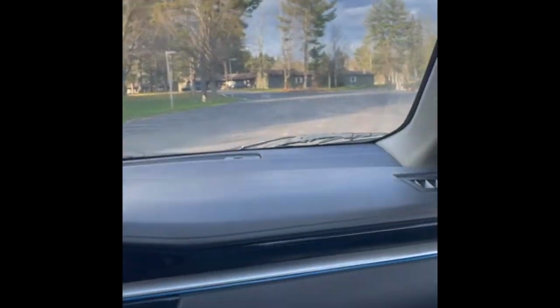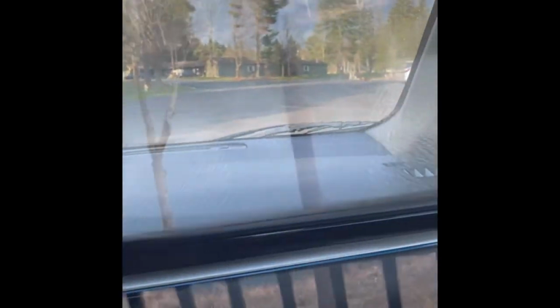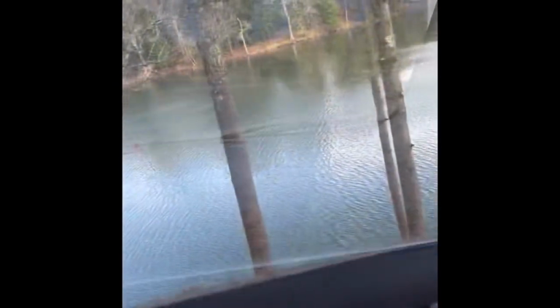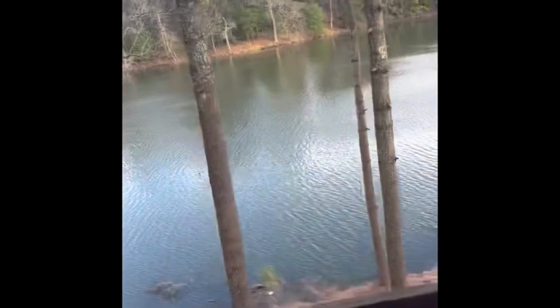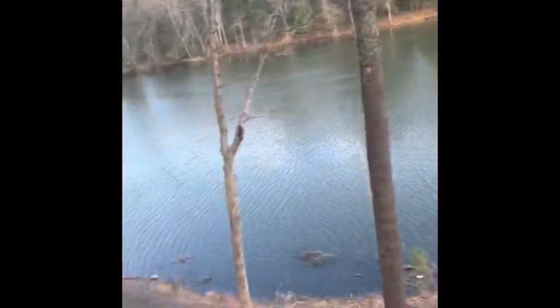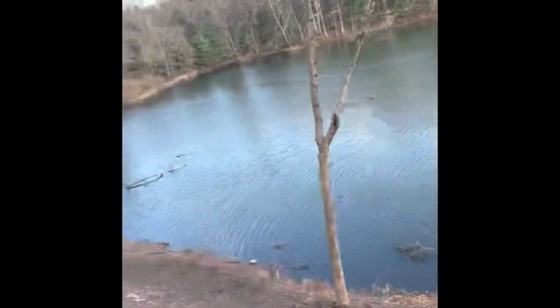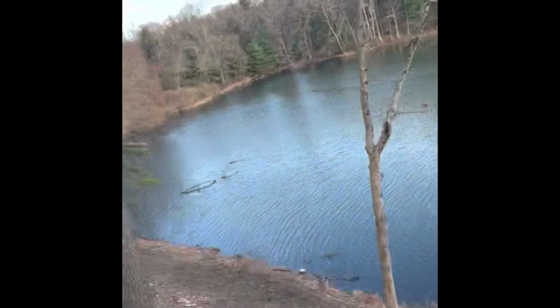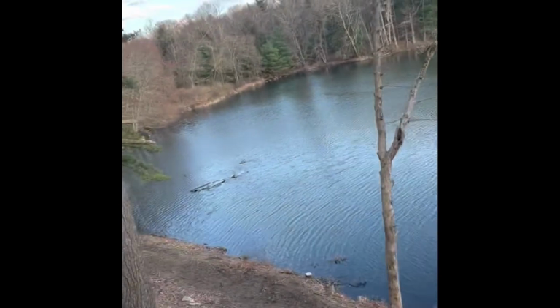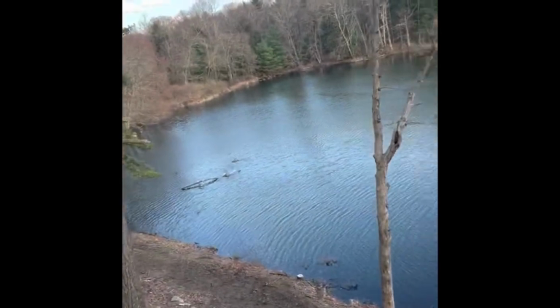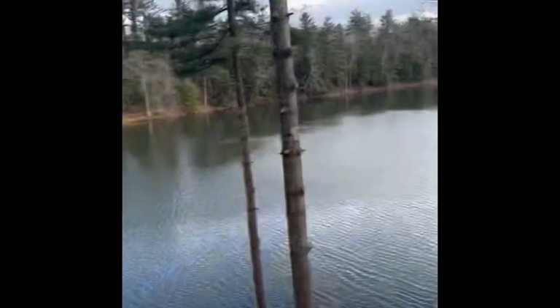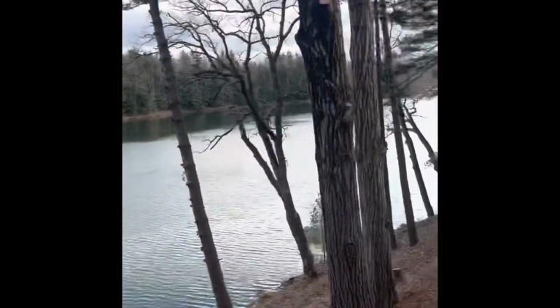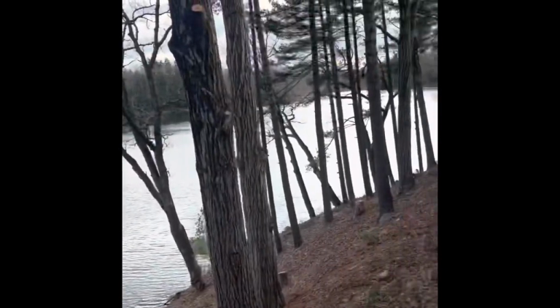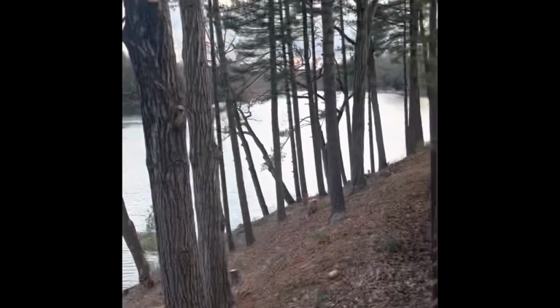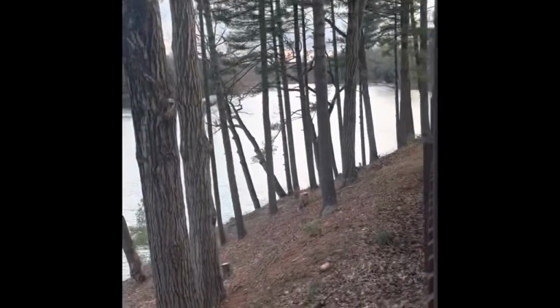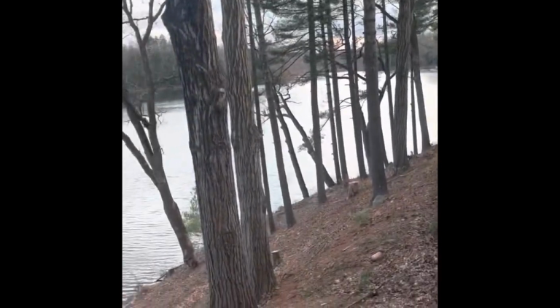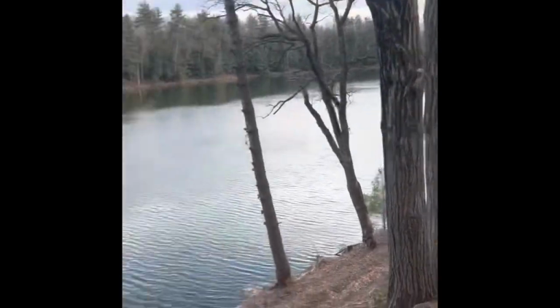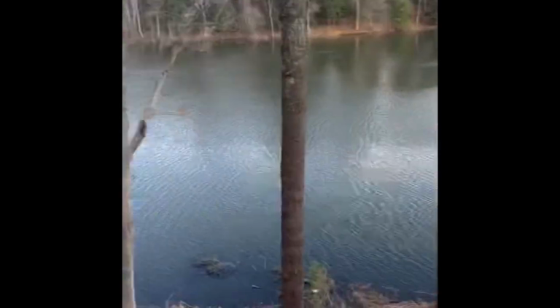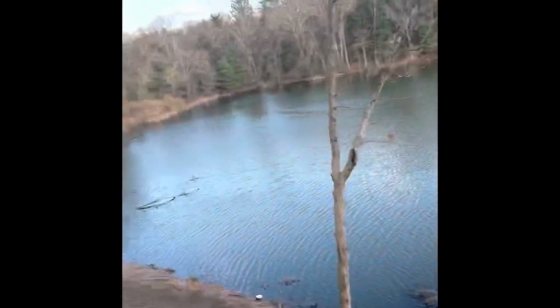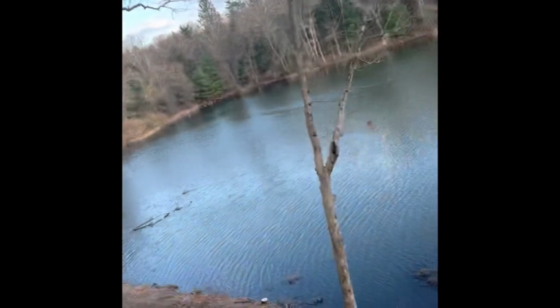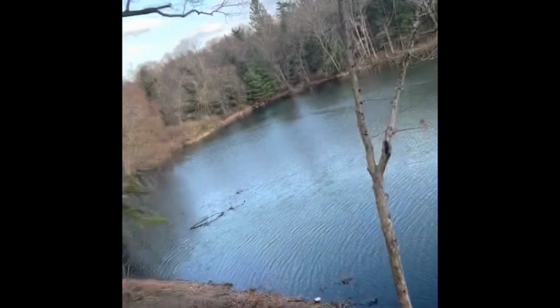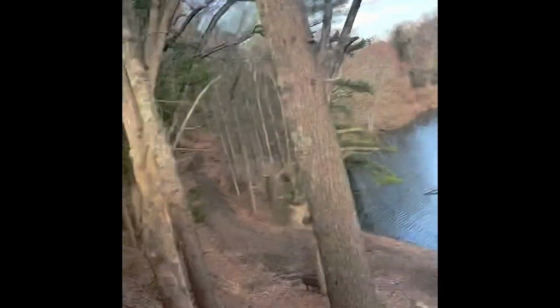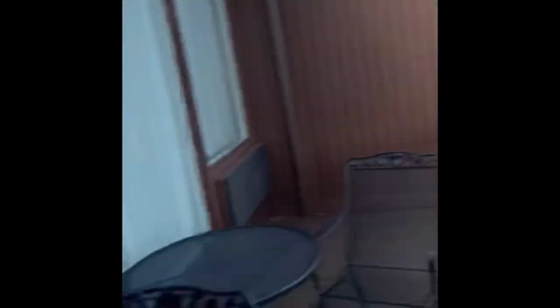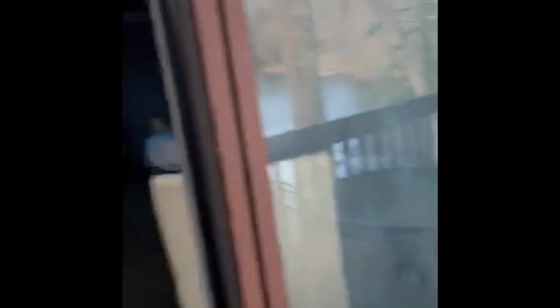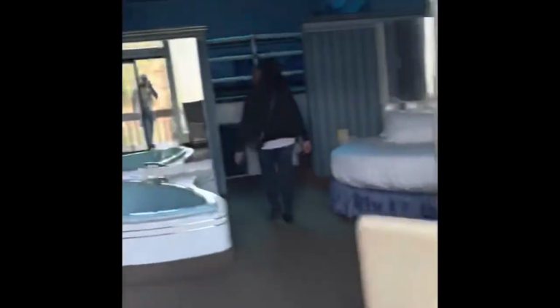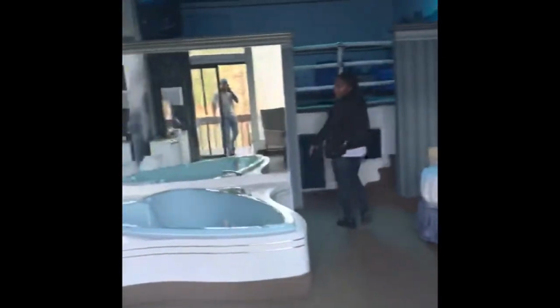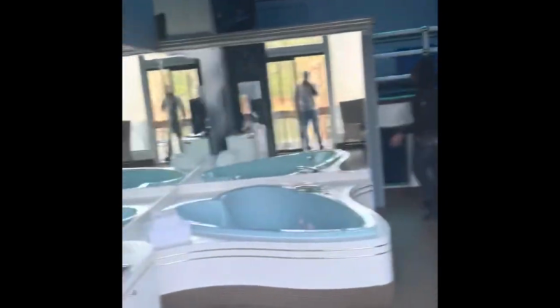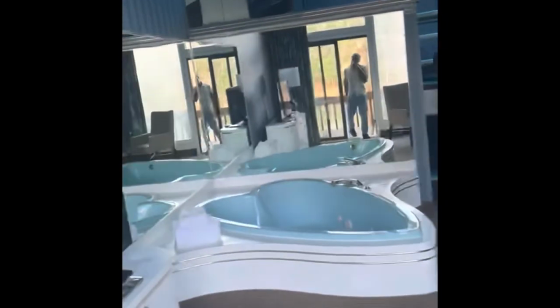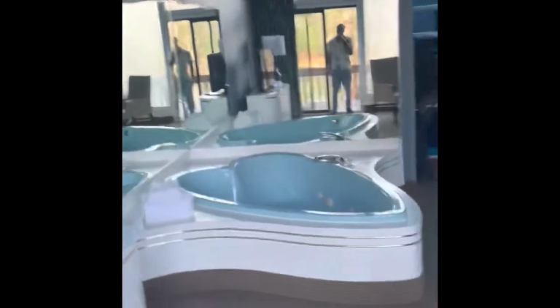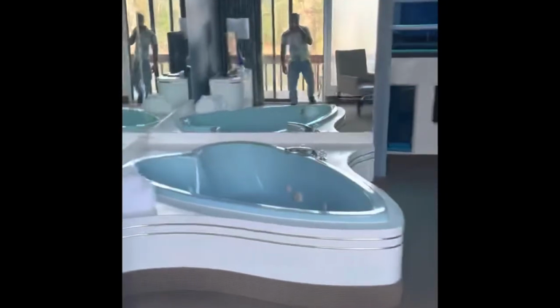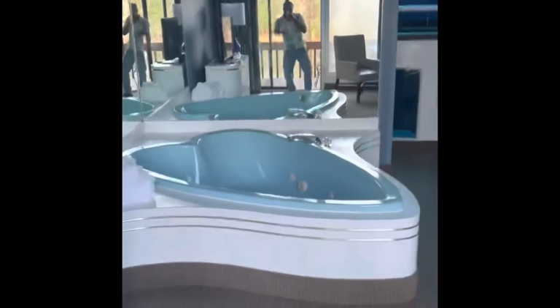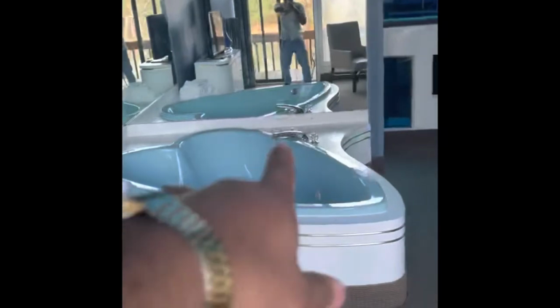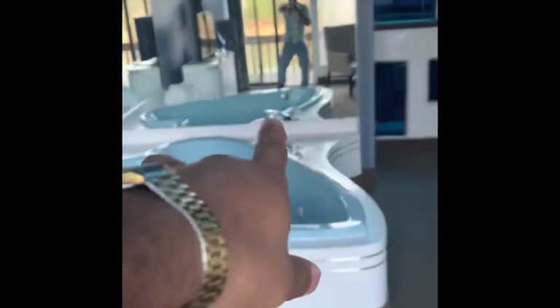I didn't get as much footage as I wanted to, but I borrowed some. So this is the view from our balcony, and as we head to the room — this was not my footage.